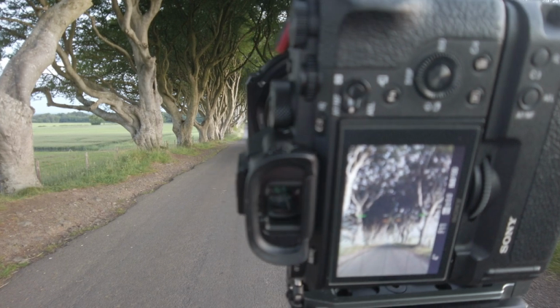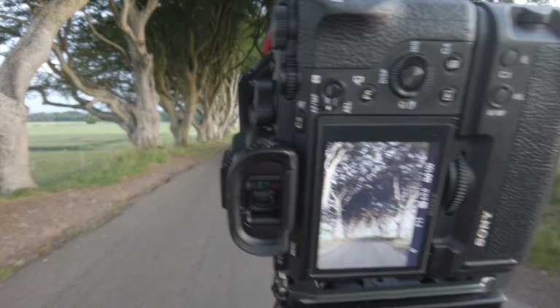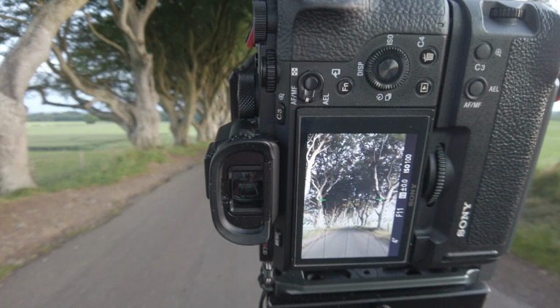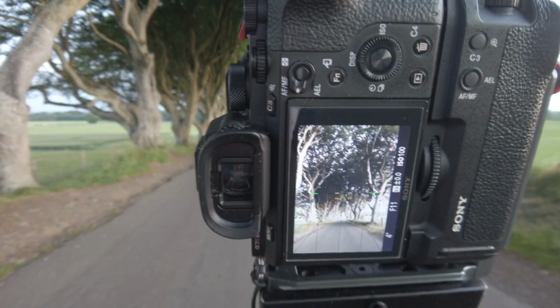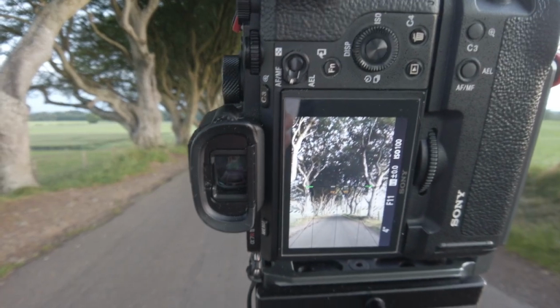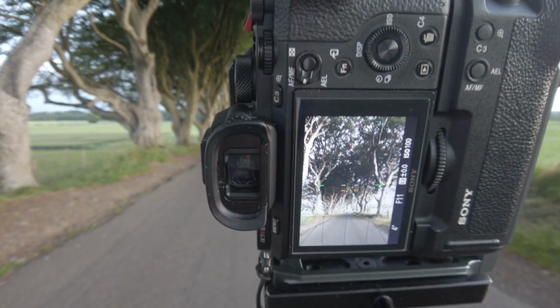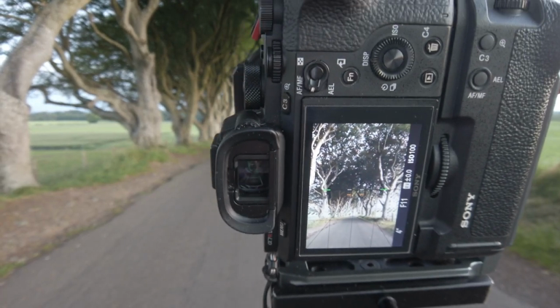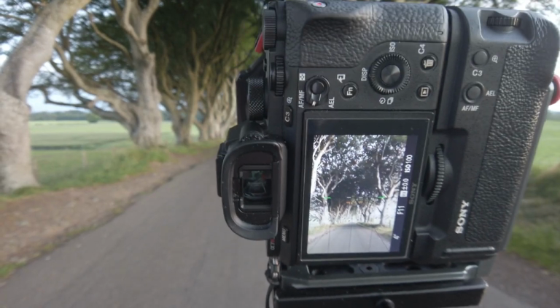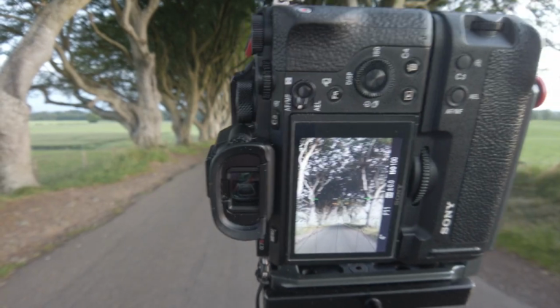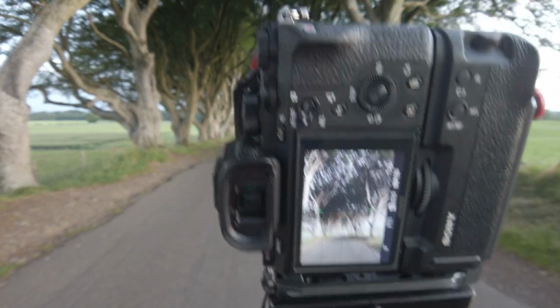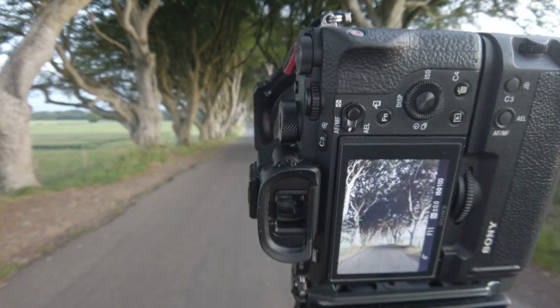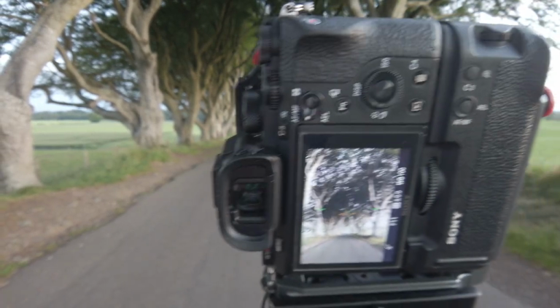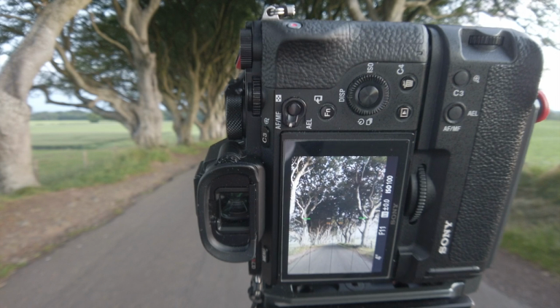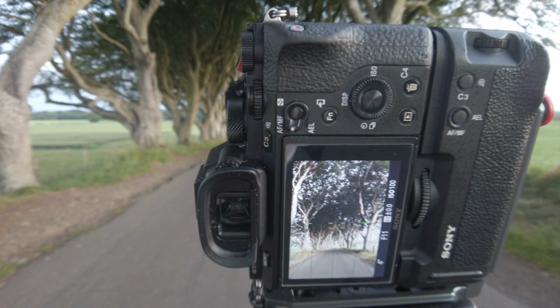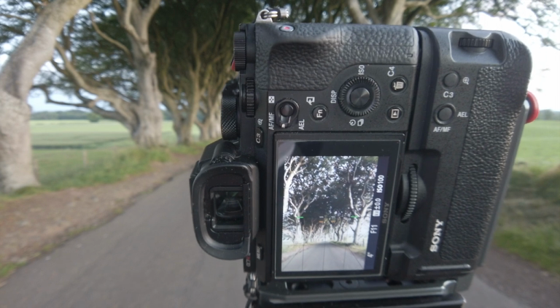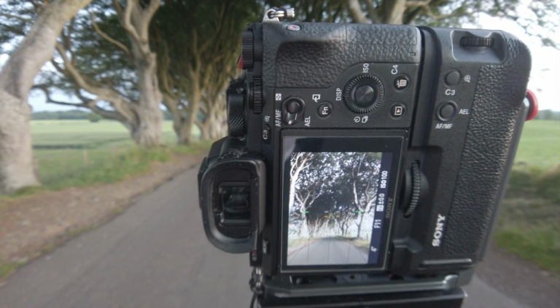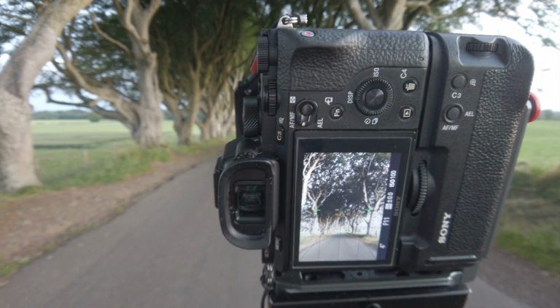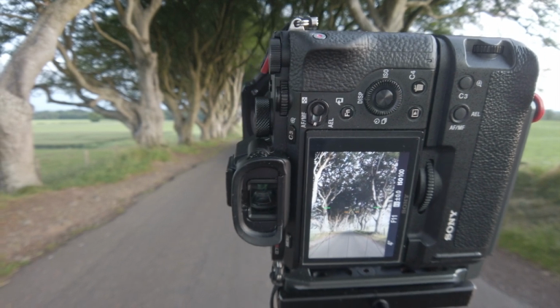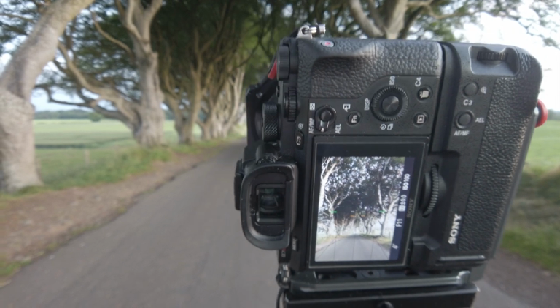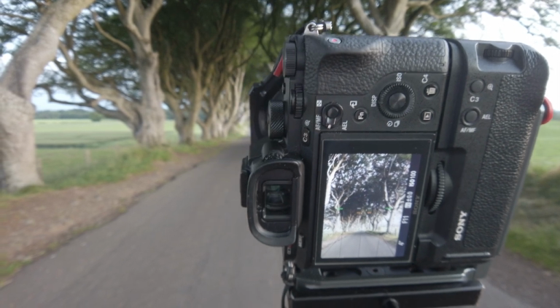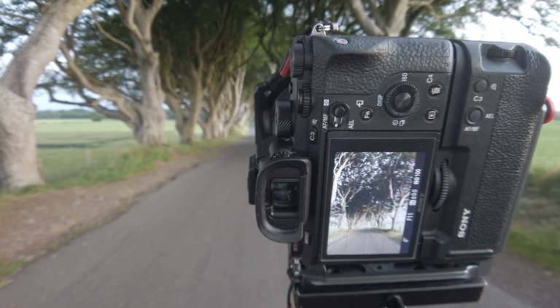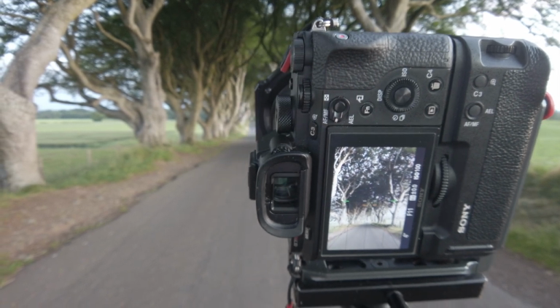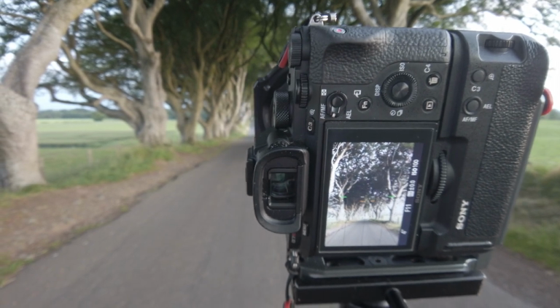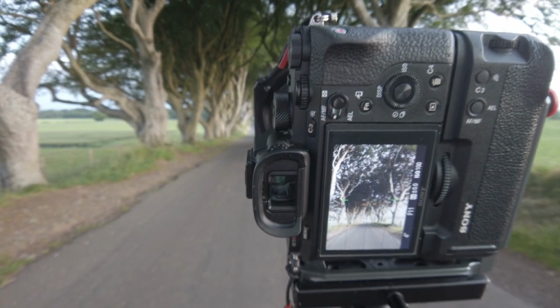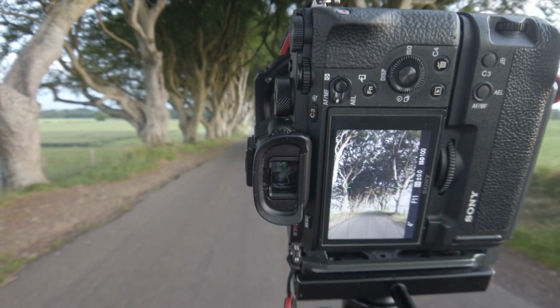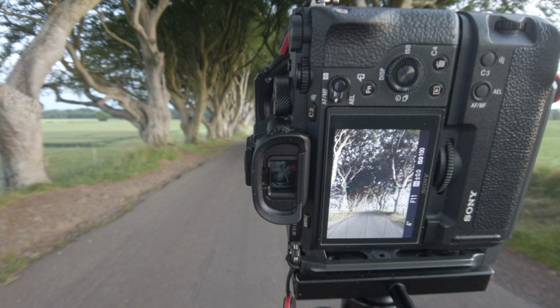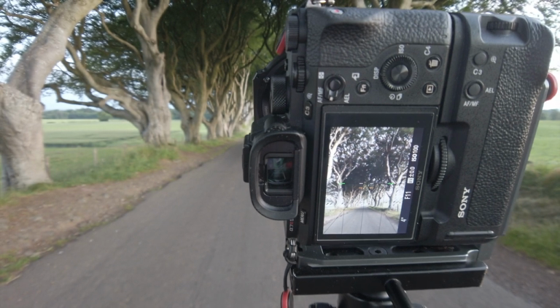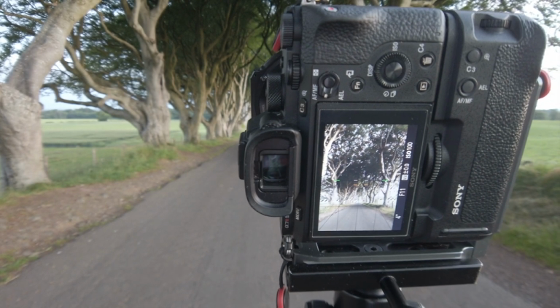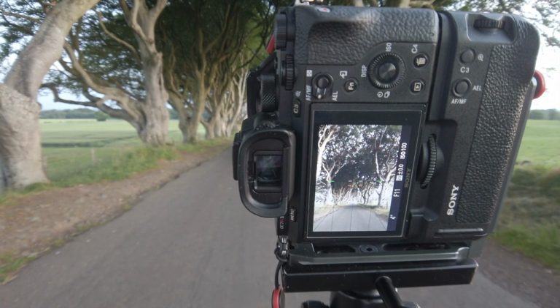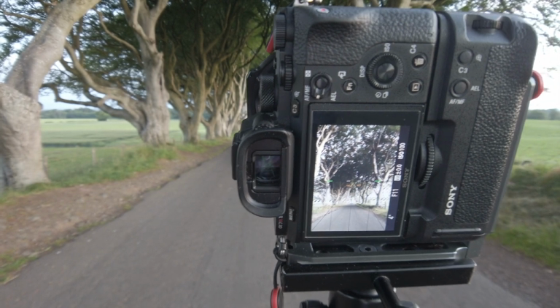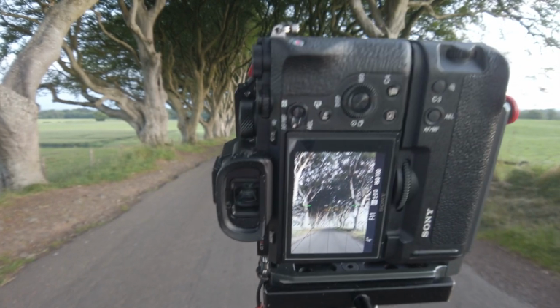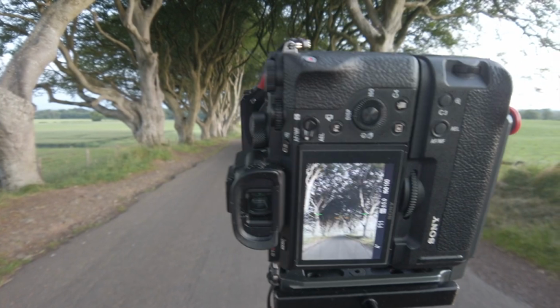I'll walk you through my composition, and it's not really difficult as you can probably see from the back of the camera. It's literally straight down the road, straight in the center, trees to either side, and I'm basically hoping that whenever the light actually does come over, it's going to kiss the trees.